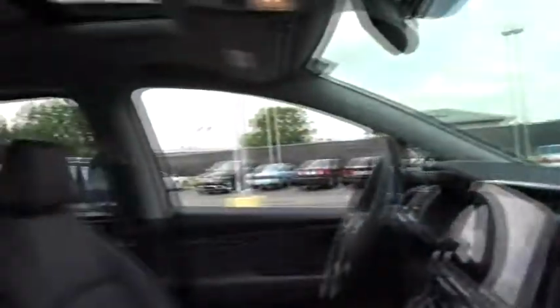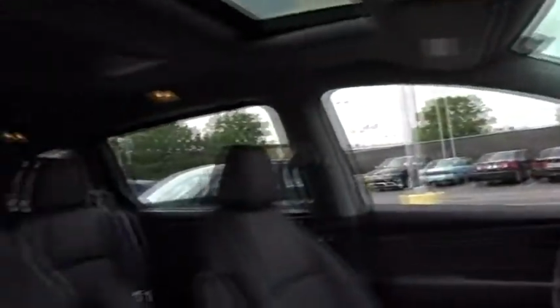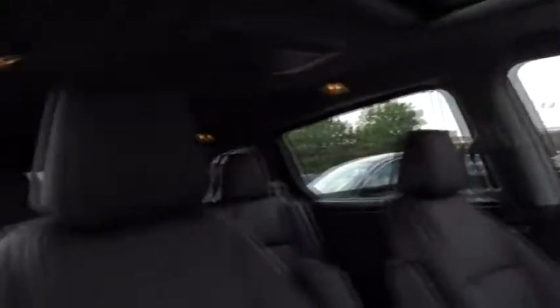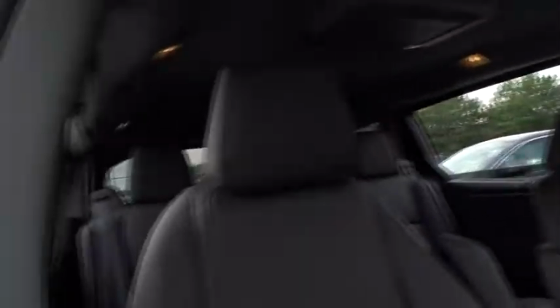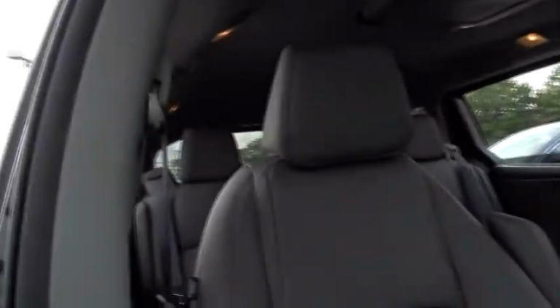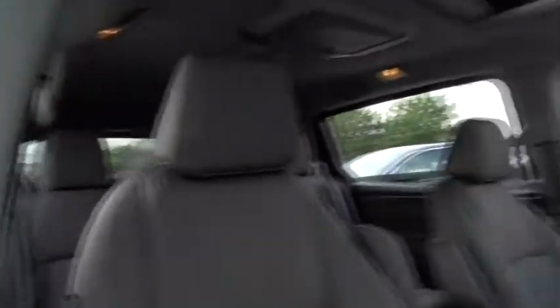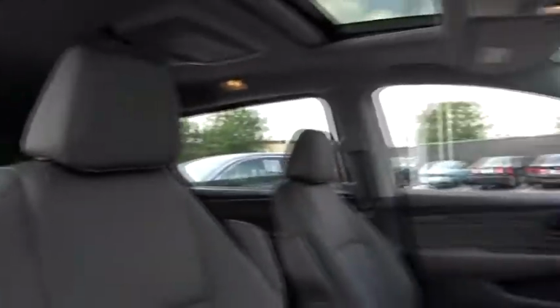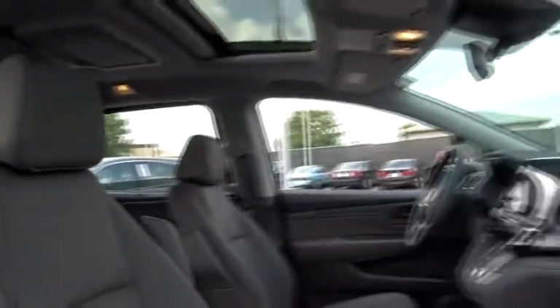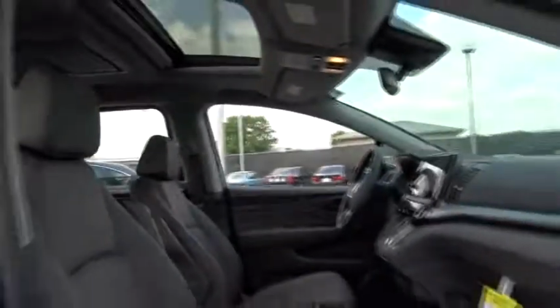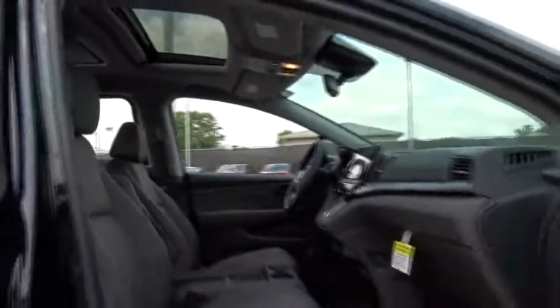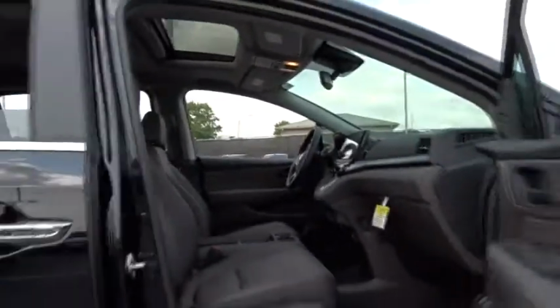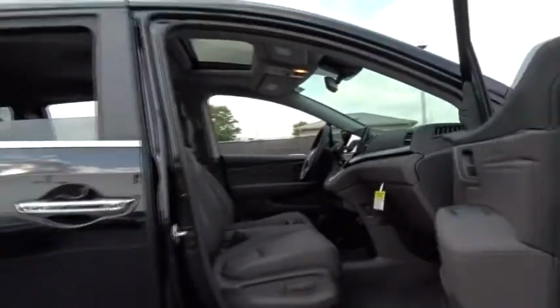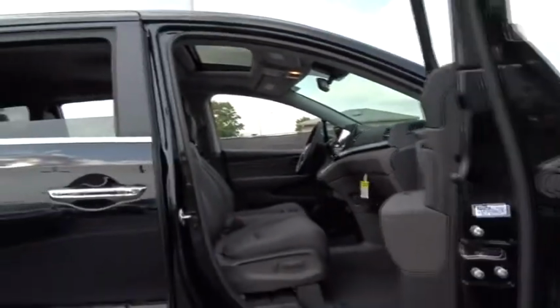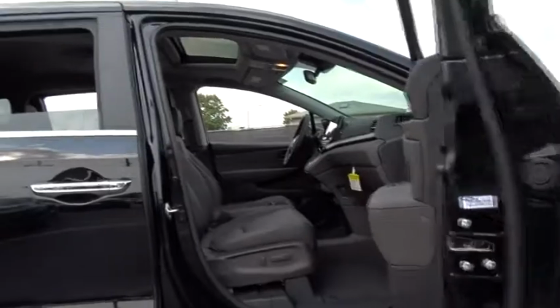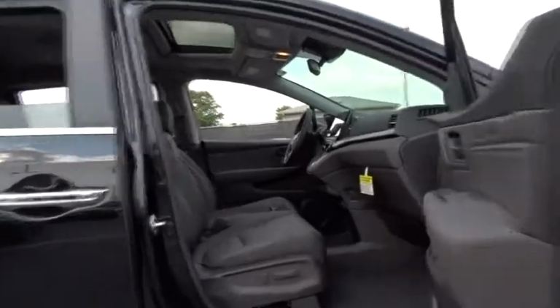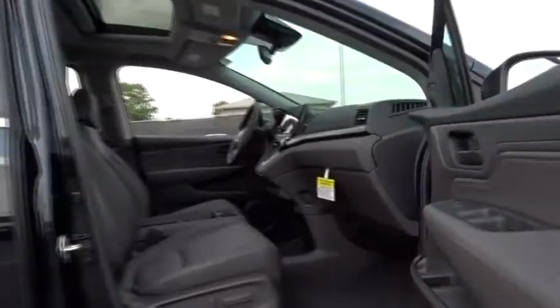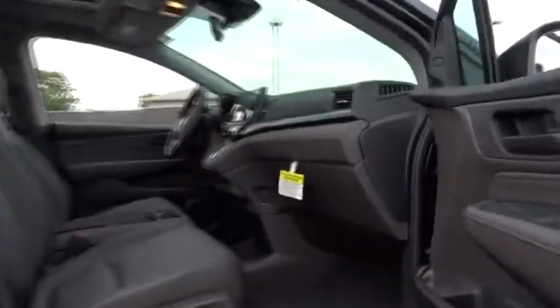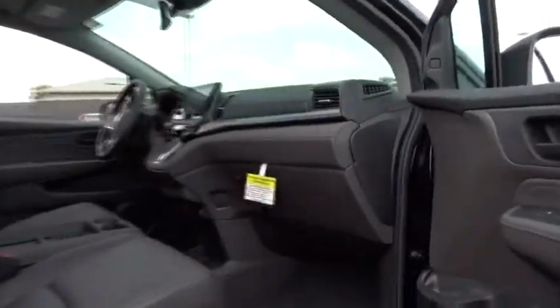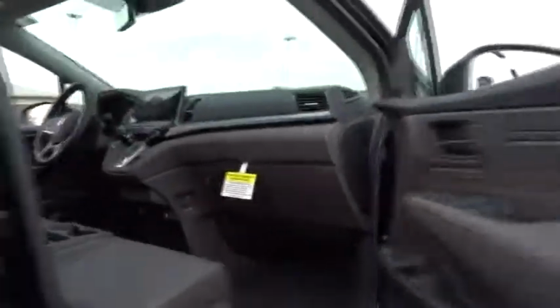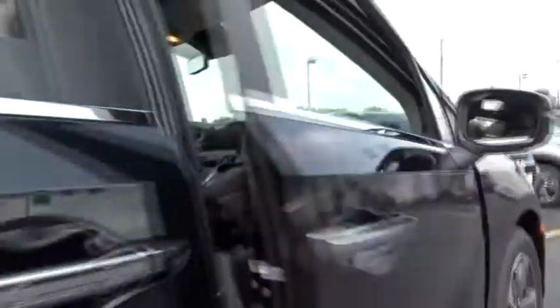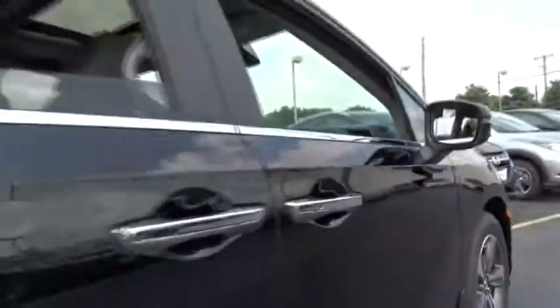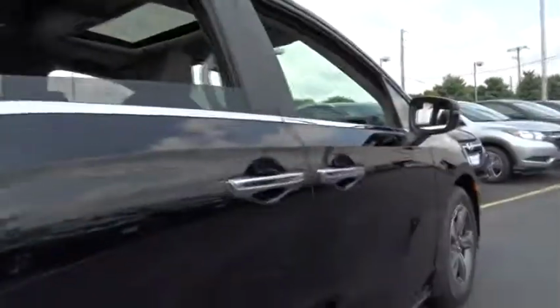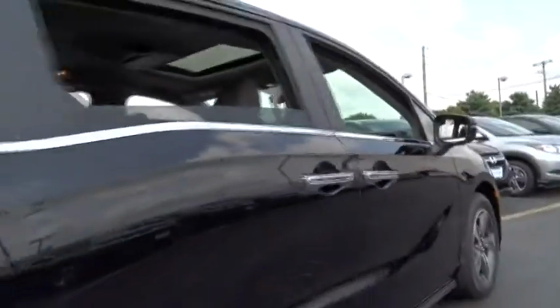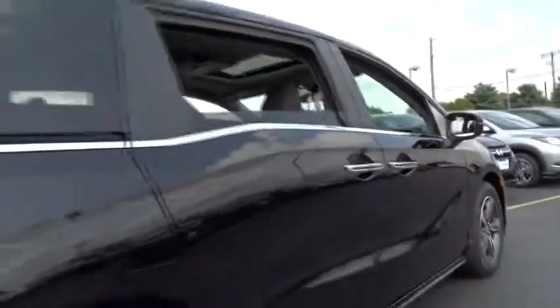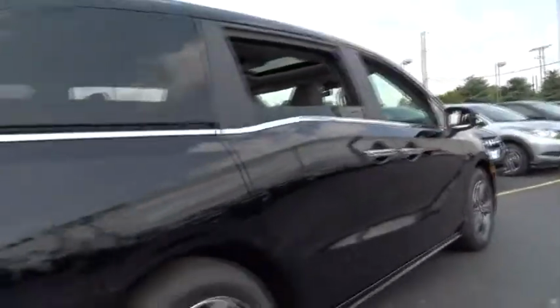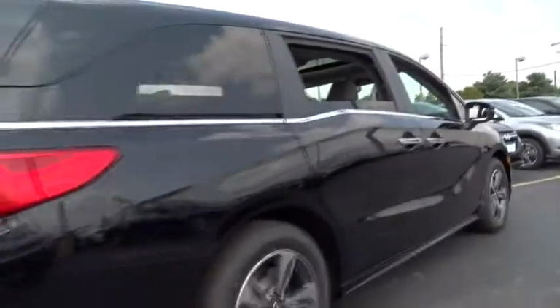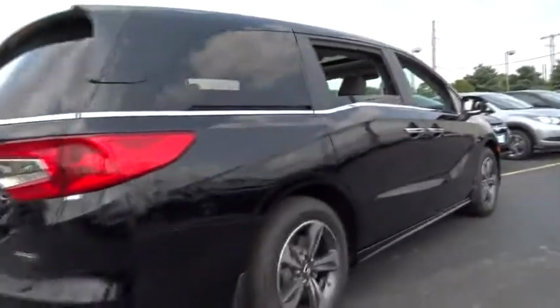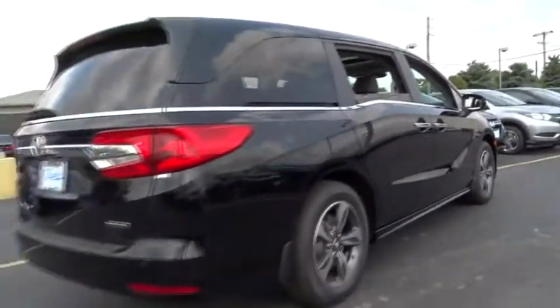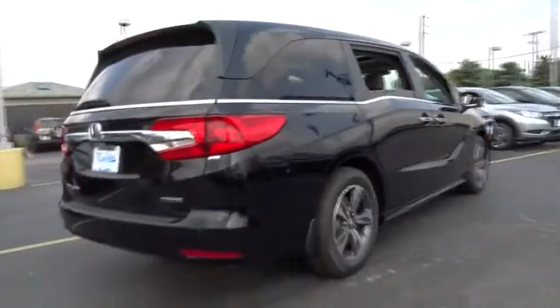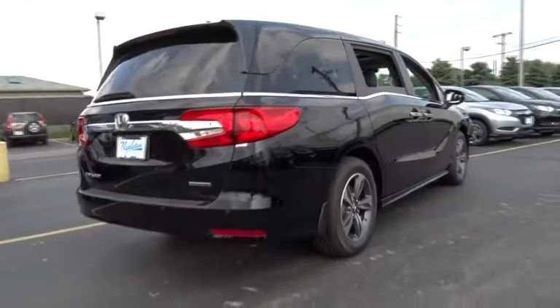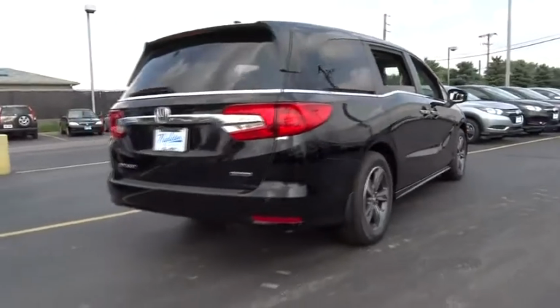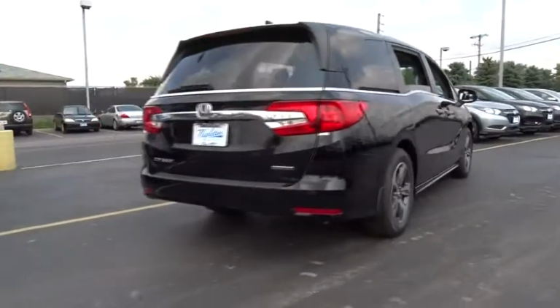Traction control, power passenger seat, navigation system, dual airbags, leather-wrapped steering wheel, power steering, alloy wheels, four-wheel disc brakes, fog lights.